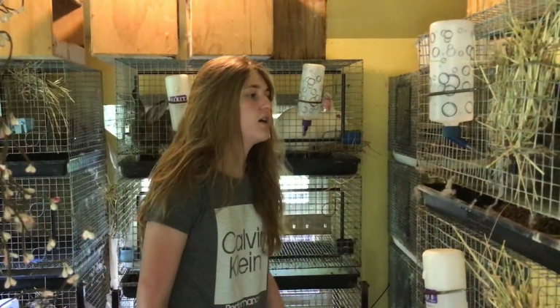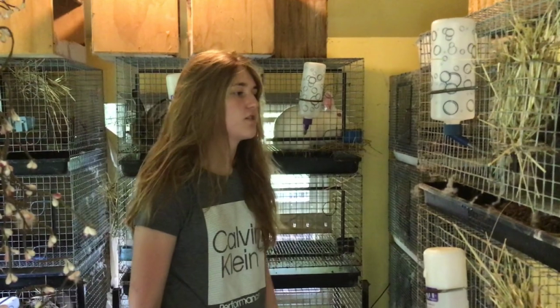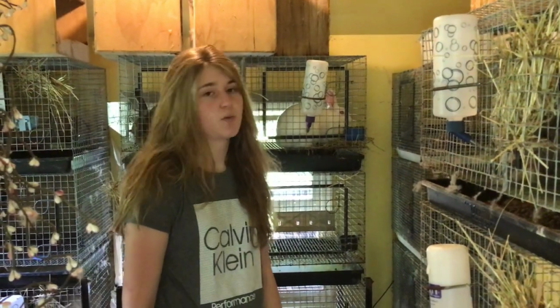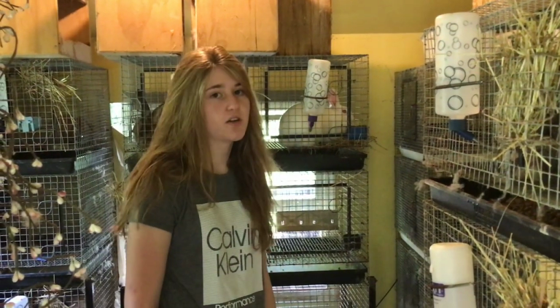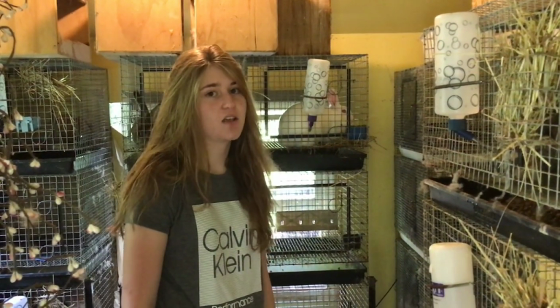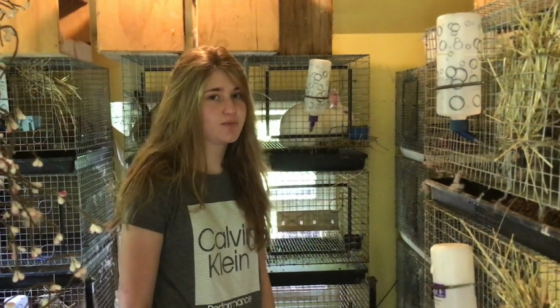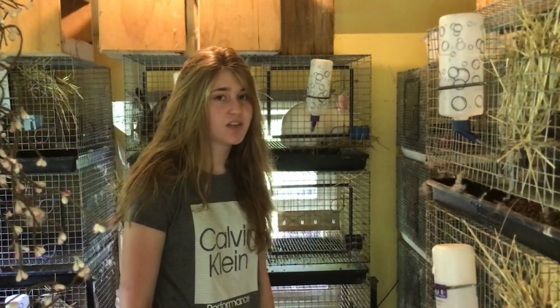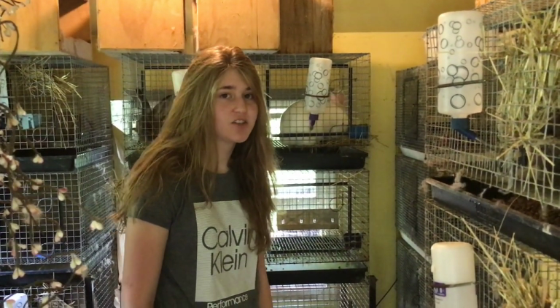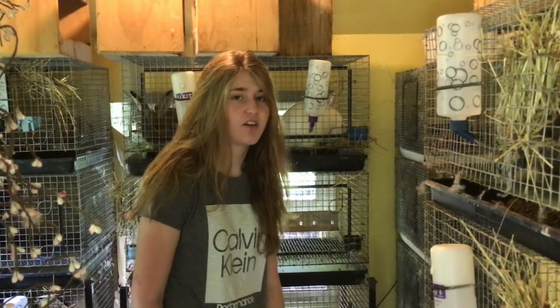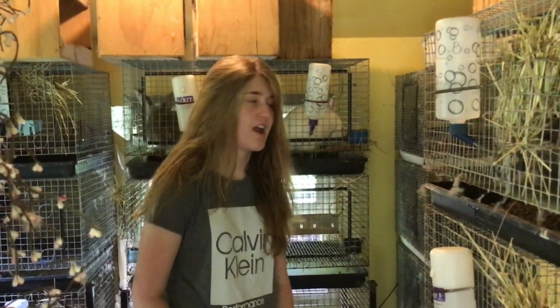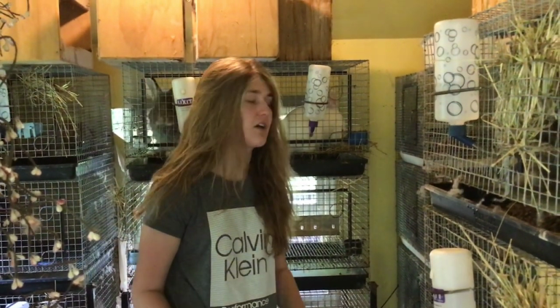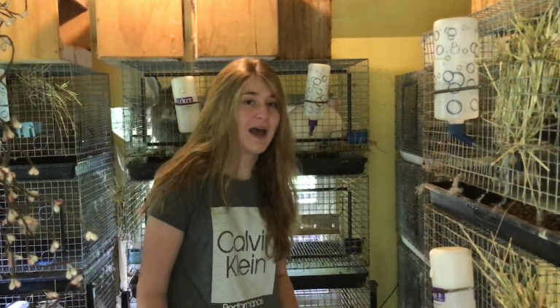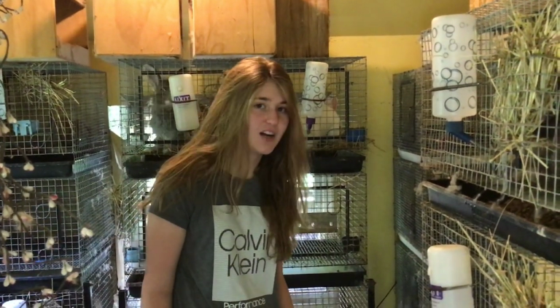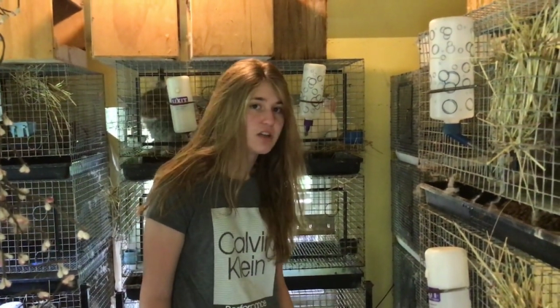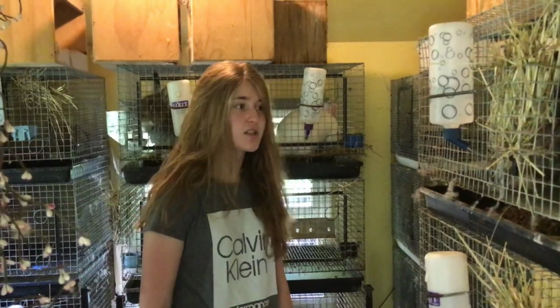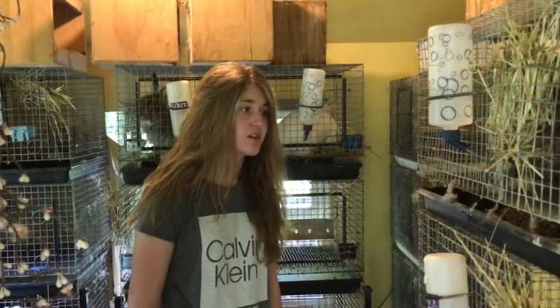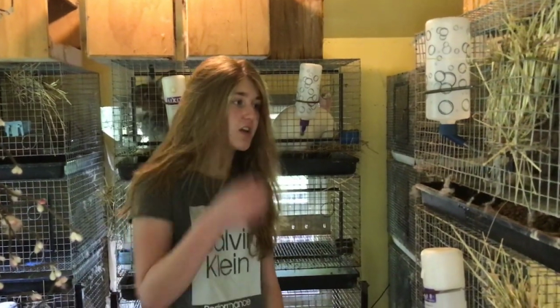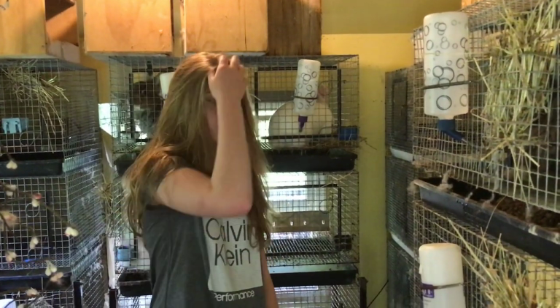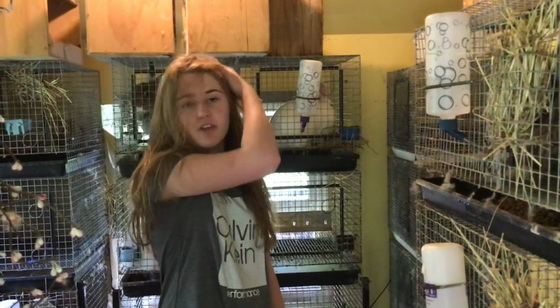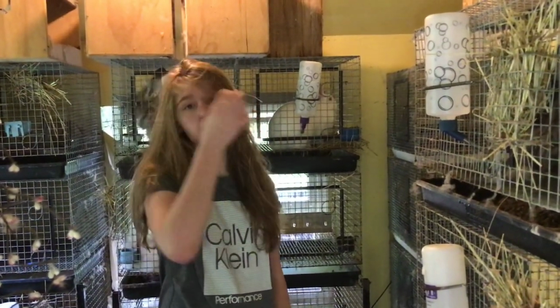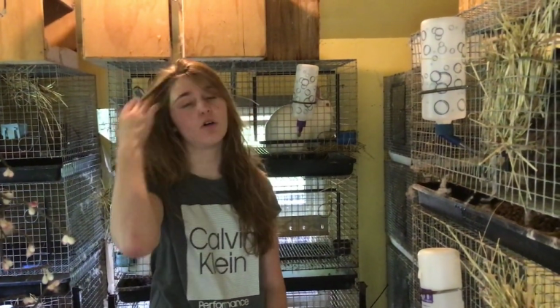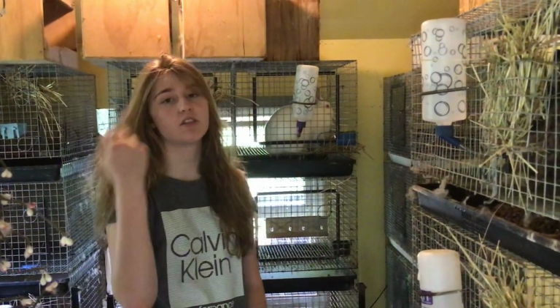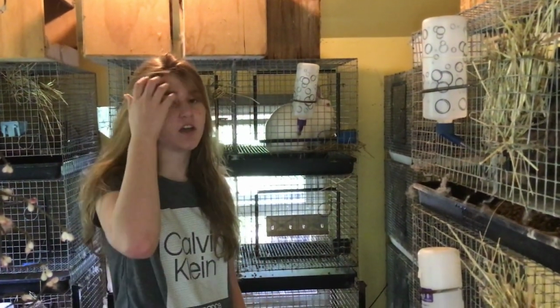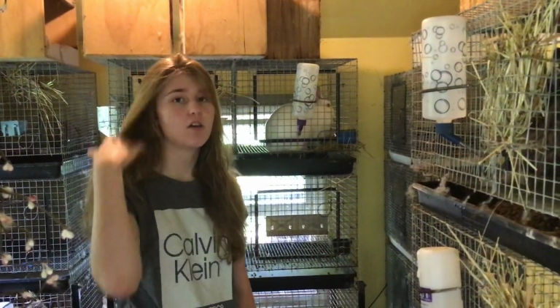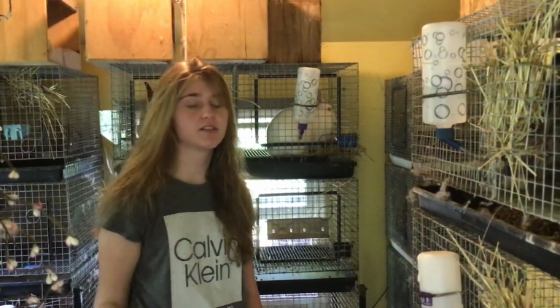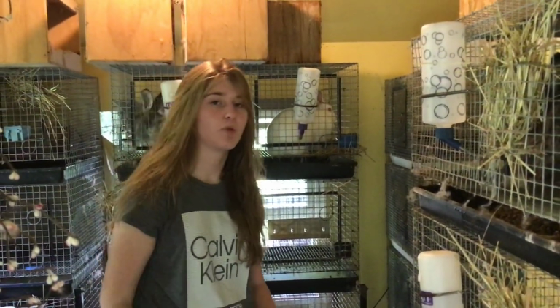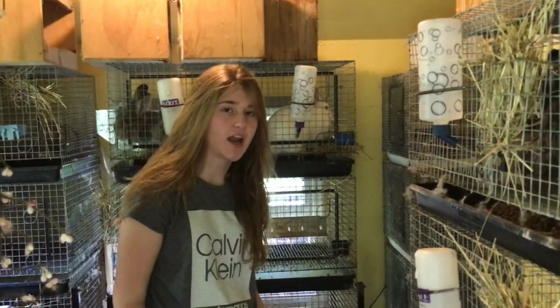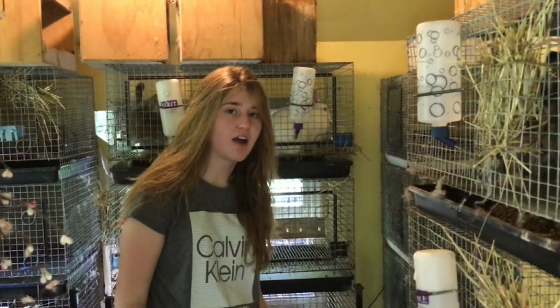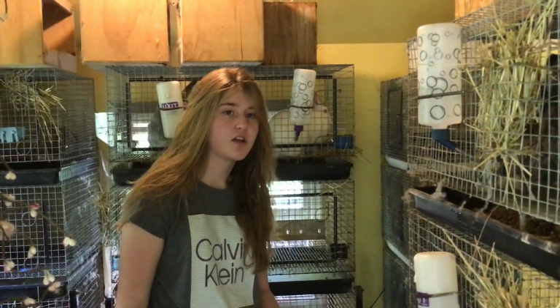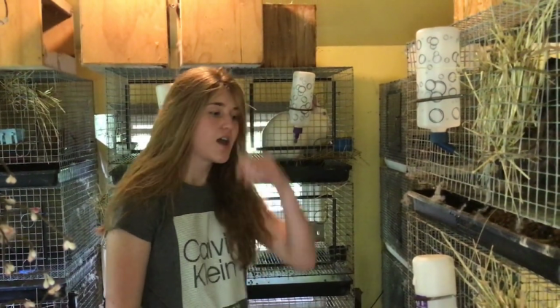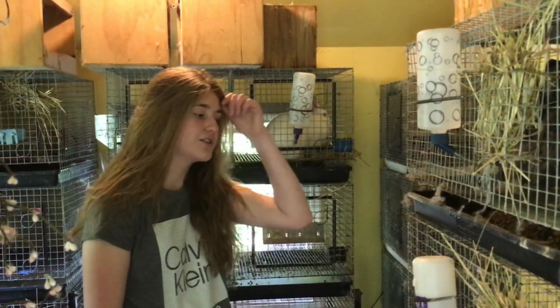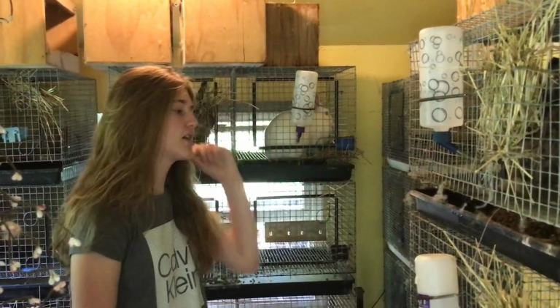You also need to make sure there aren't any wet spots in the cage, or their hair will get all matted up, which isn't good. And also make sure there are no holes in the cage, because that could rip their hair out and cause matting.